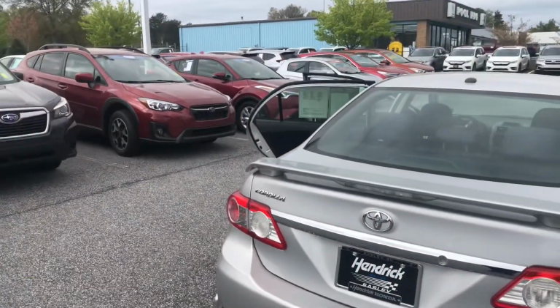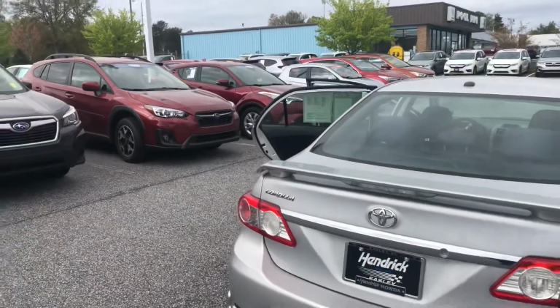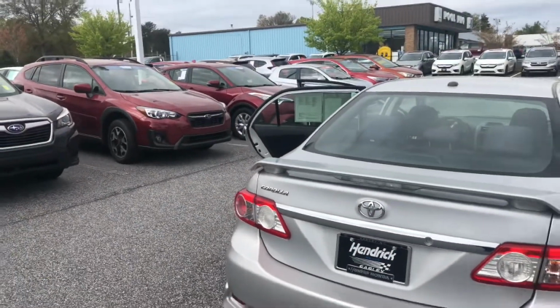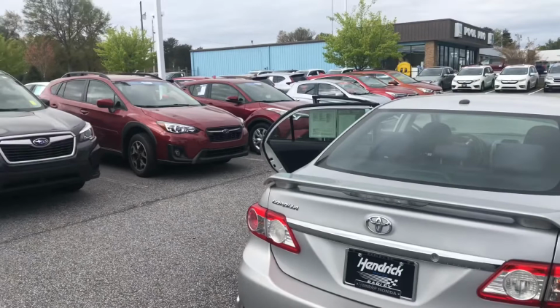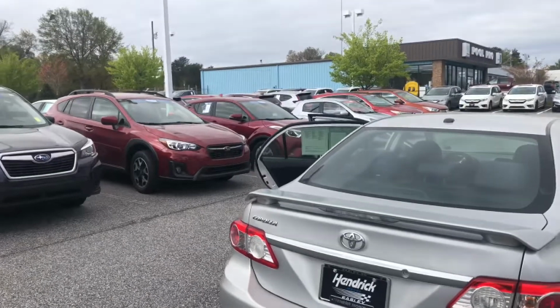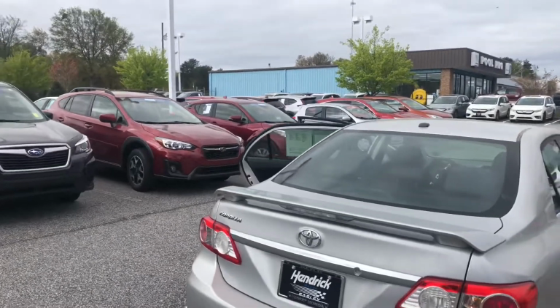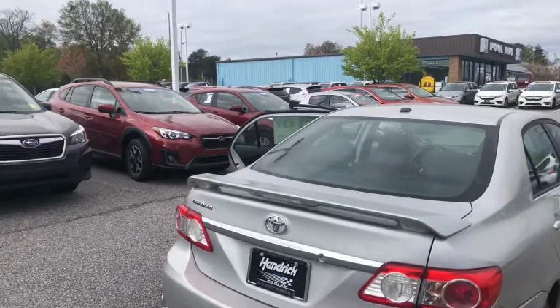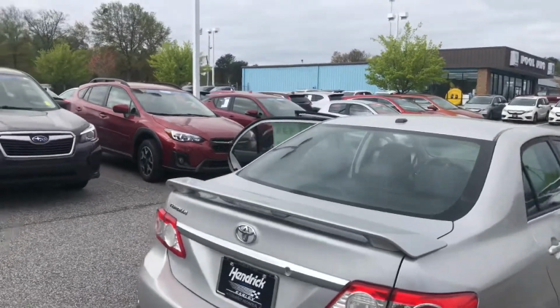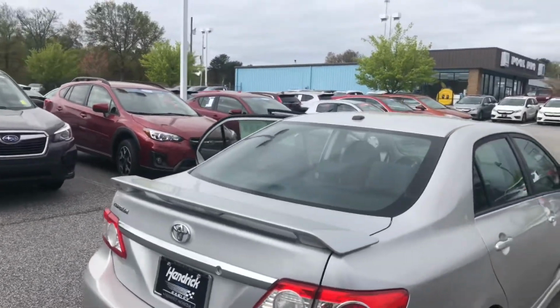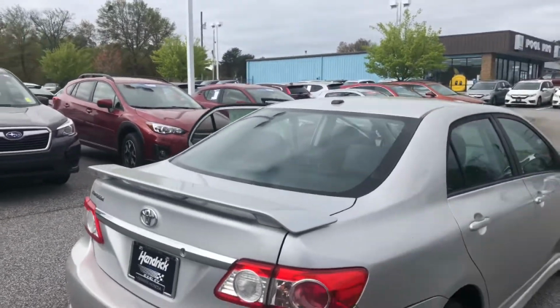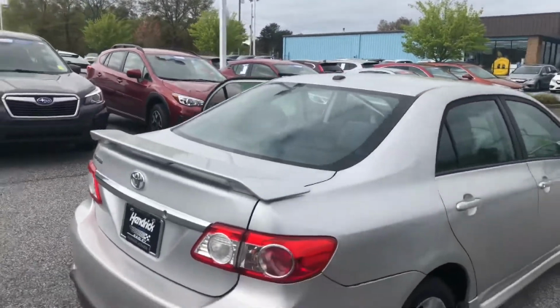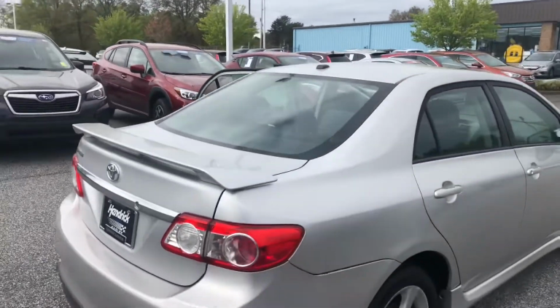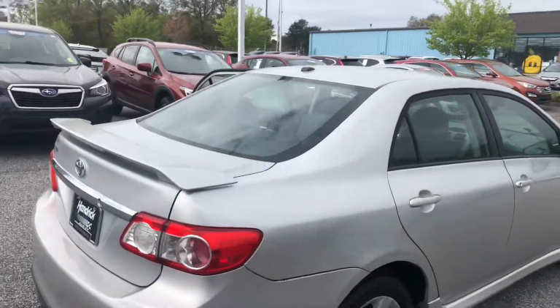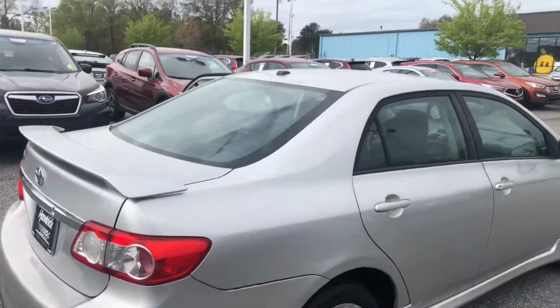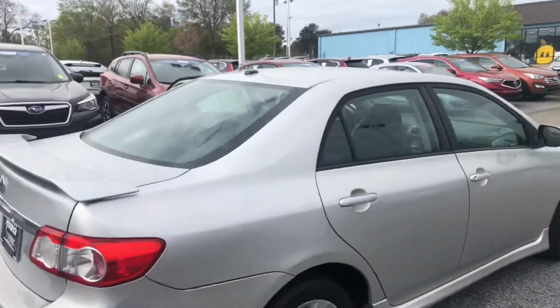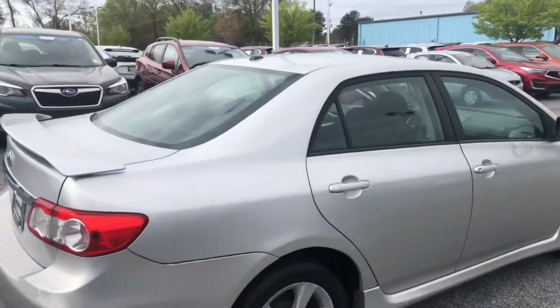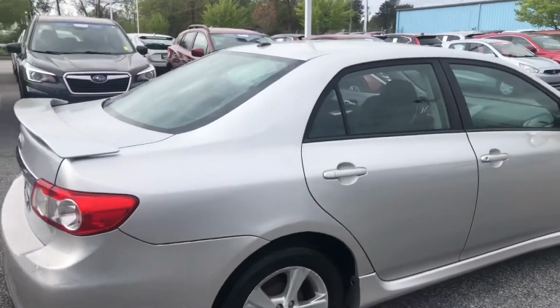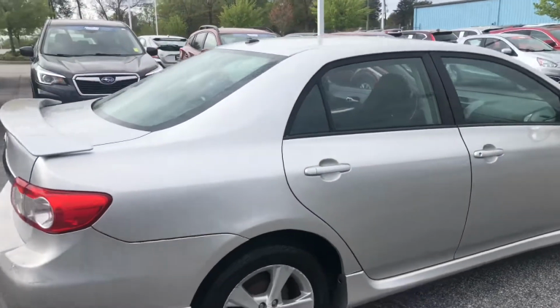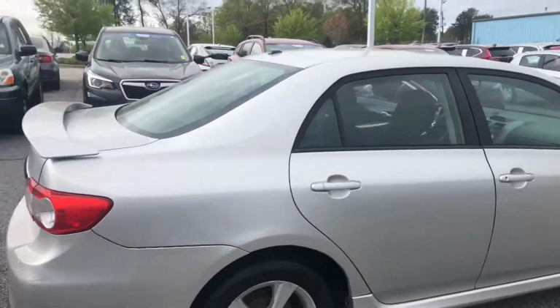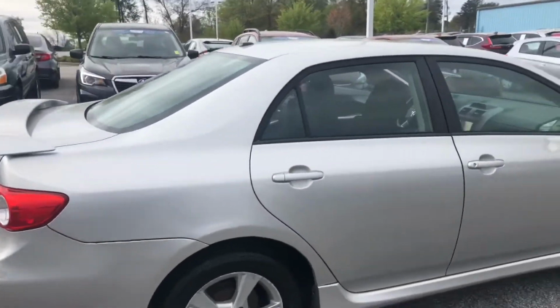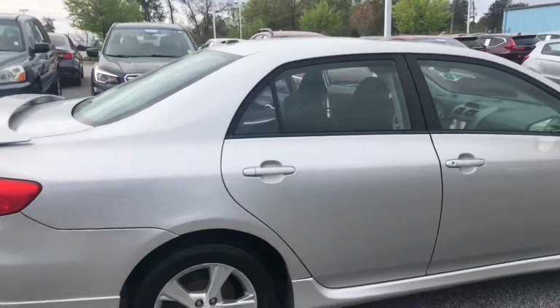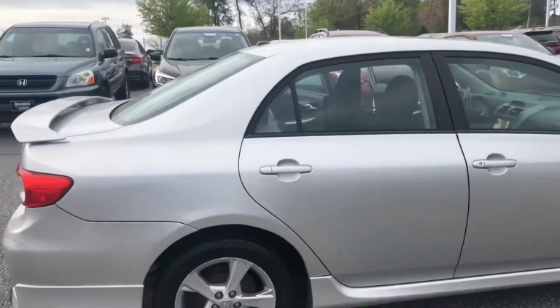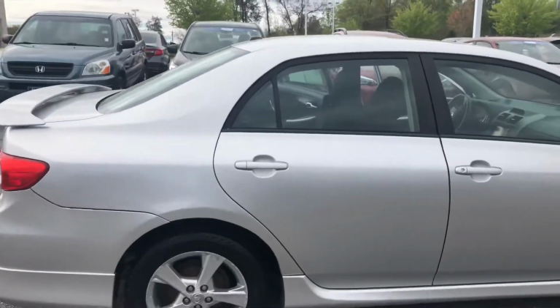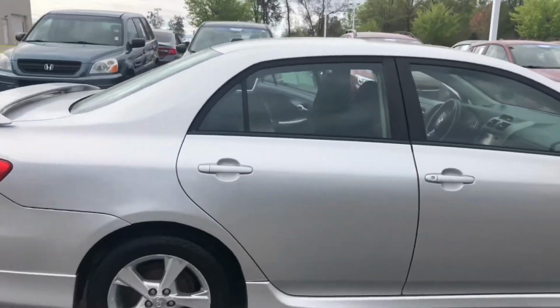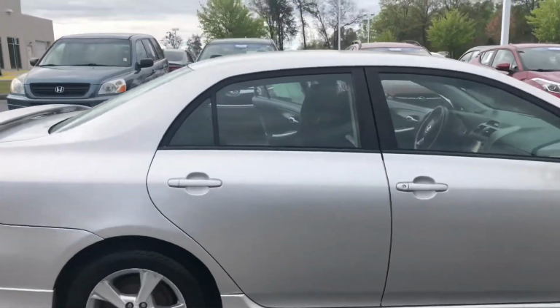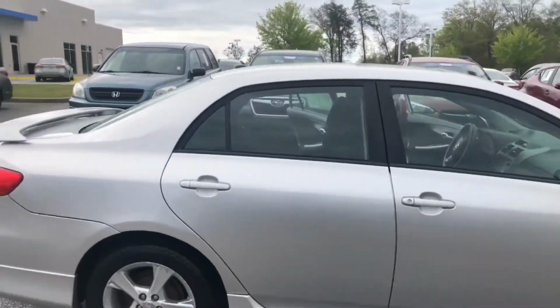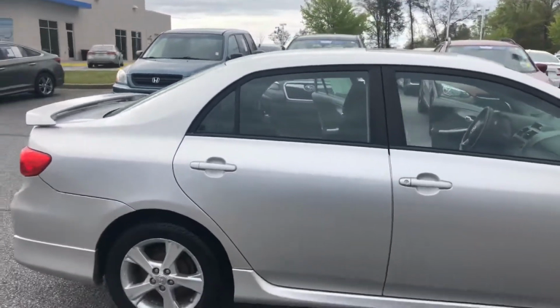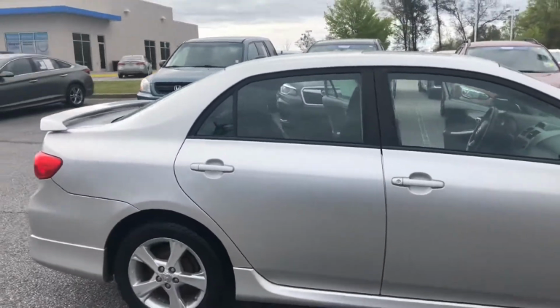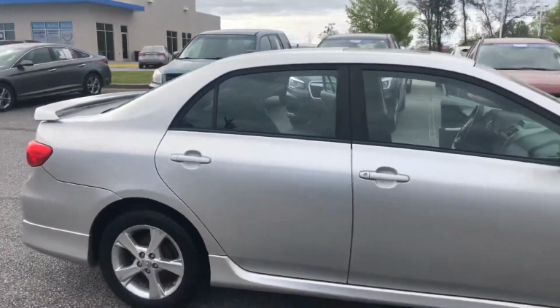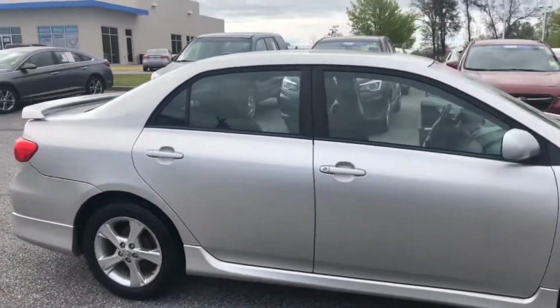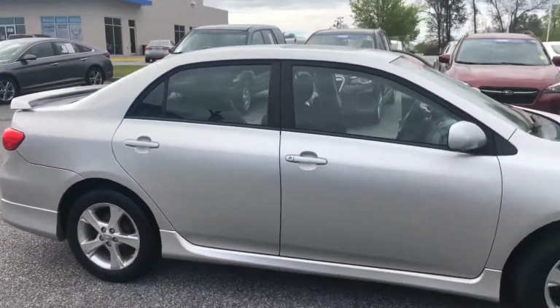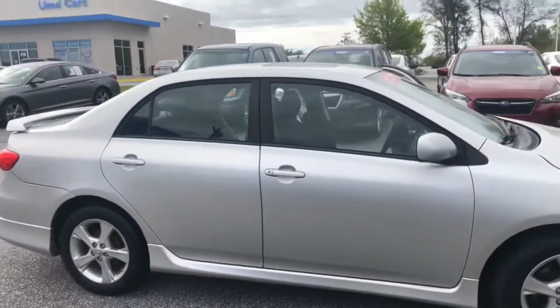Aaron, I'd love to set up a test drive appointment for you here today. Give me a call at 864-850-8226 so we can get you in your new Corolla today.